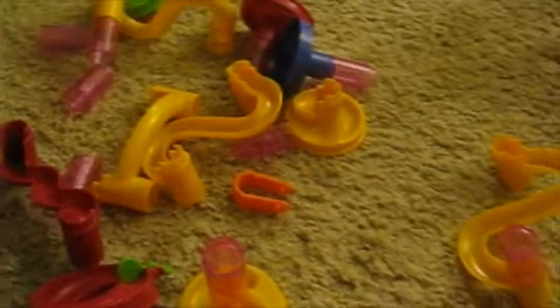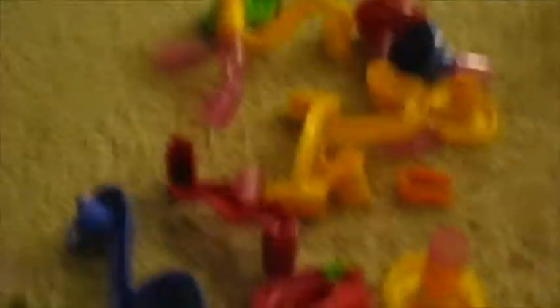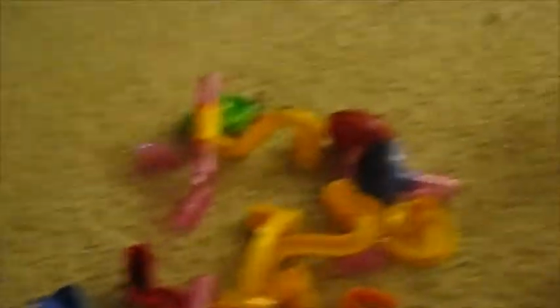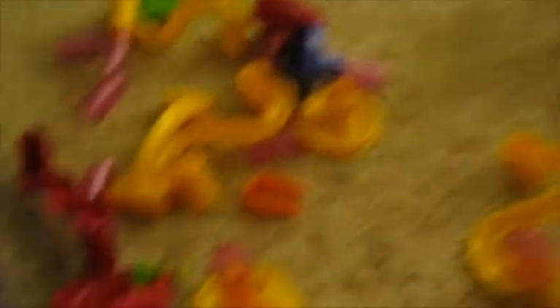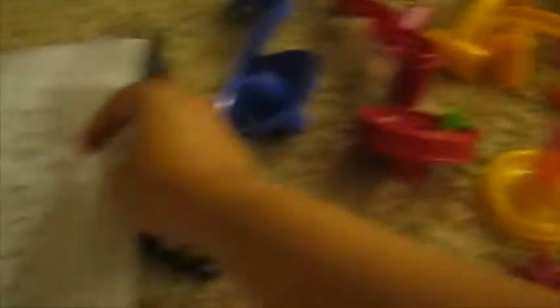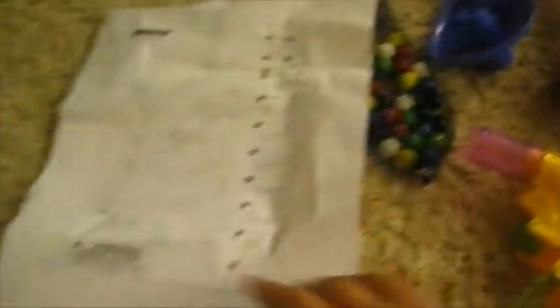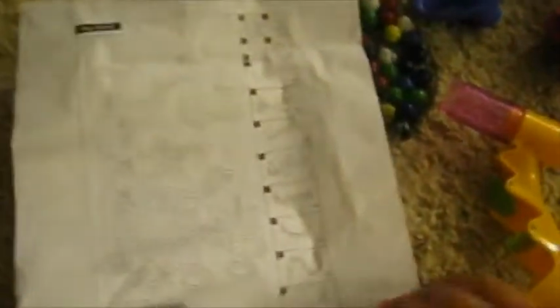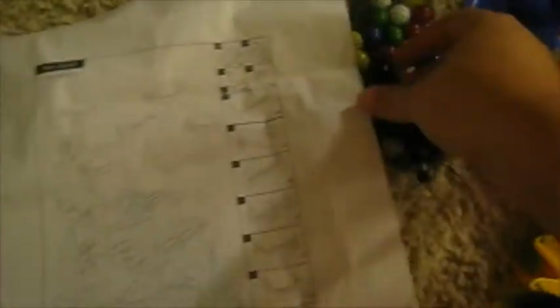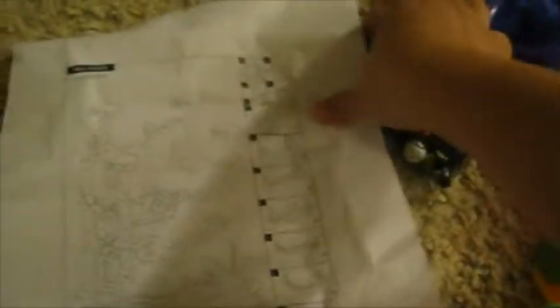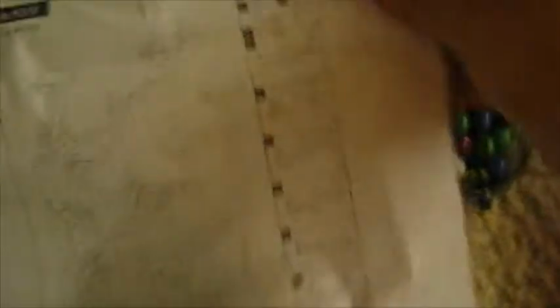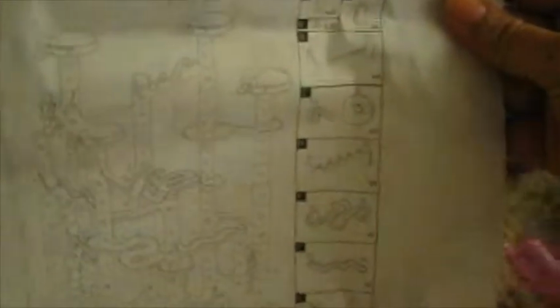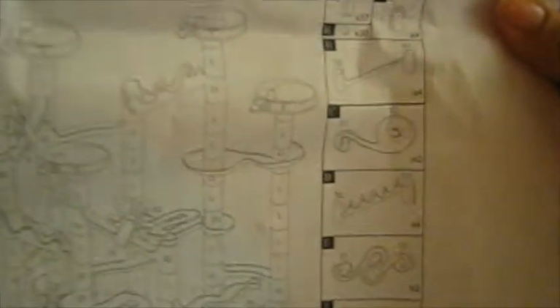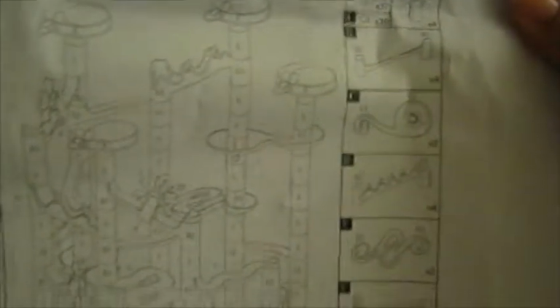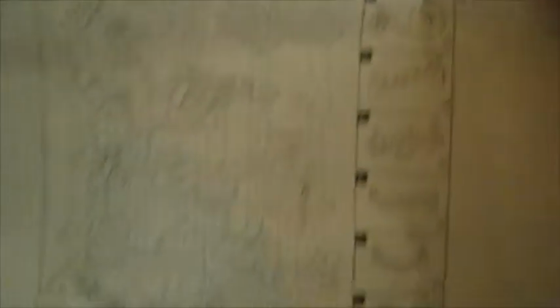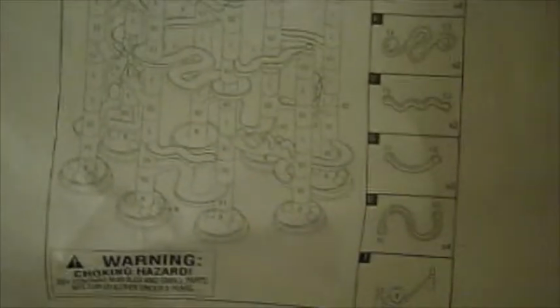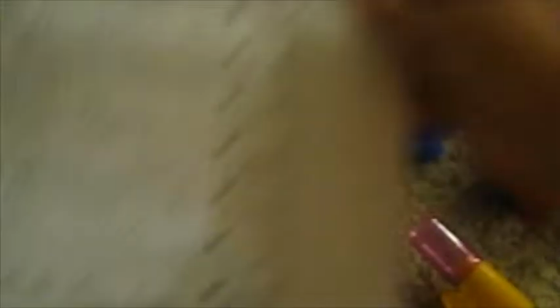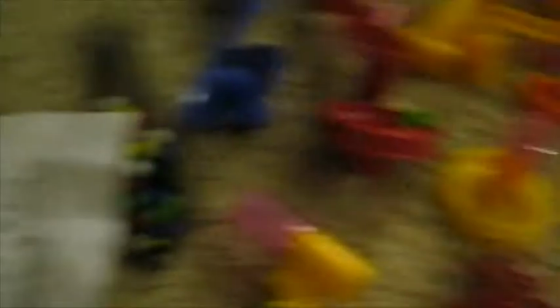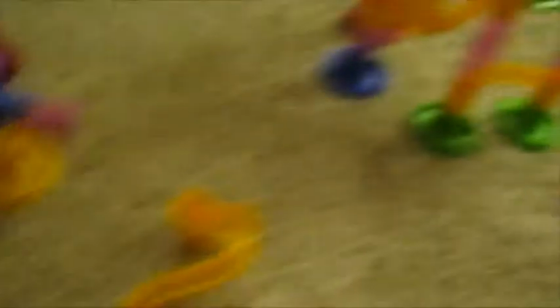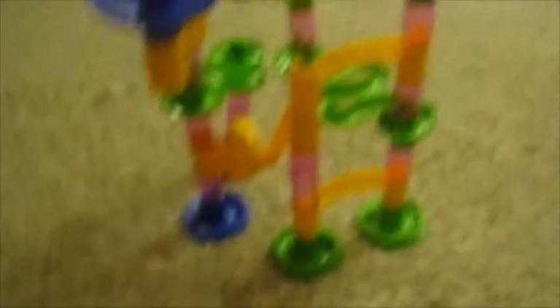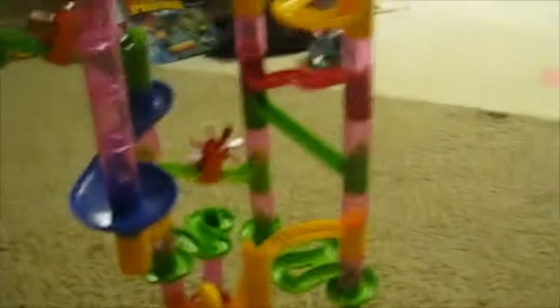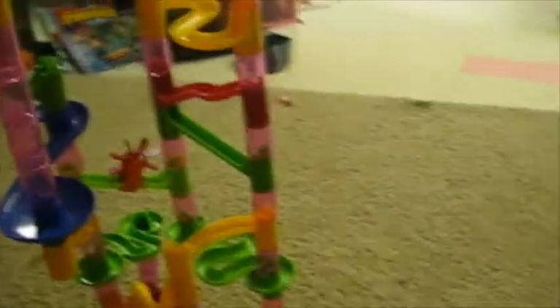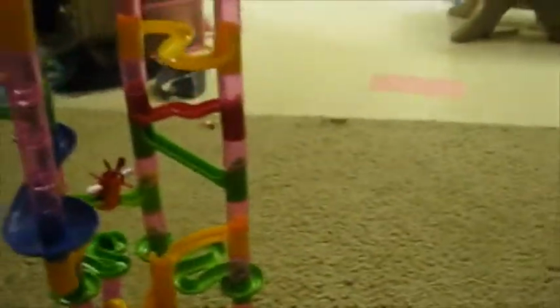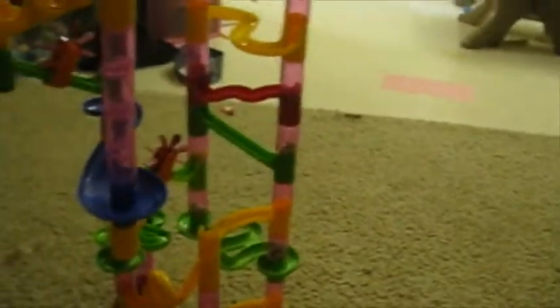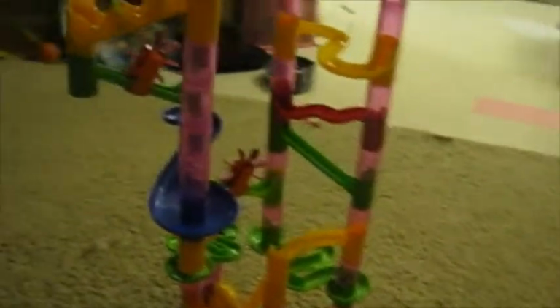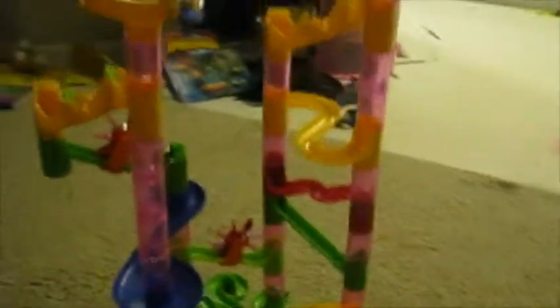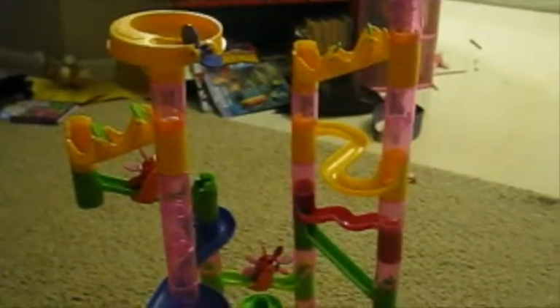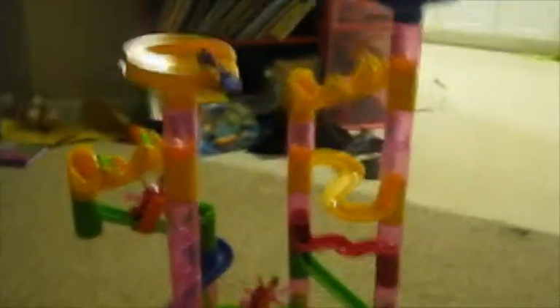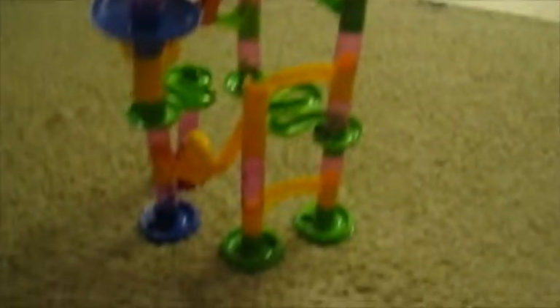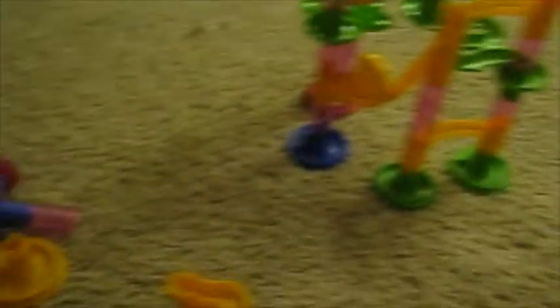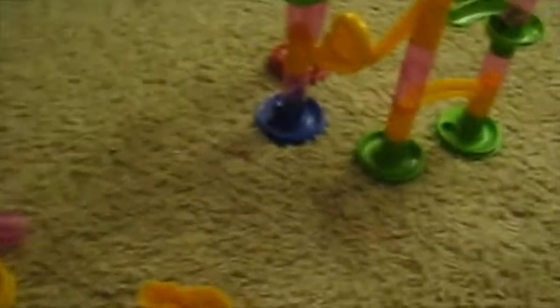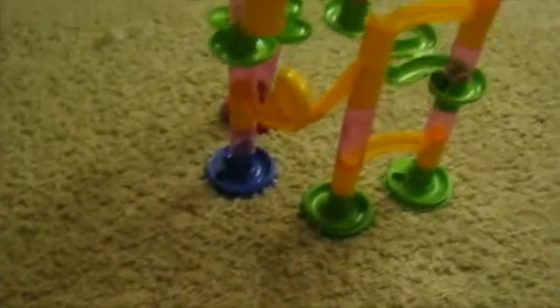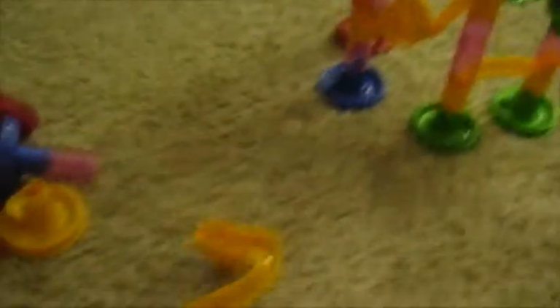It does come with instructions for a setup that can use all the pieces in a very complex way. Rather than do that, we decided to just have fun trying to build something that would work, and I'm actually pretty pleased with the results.